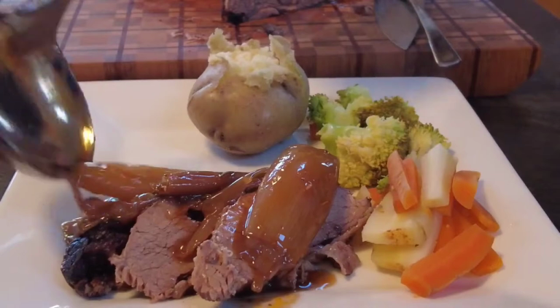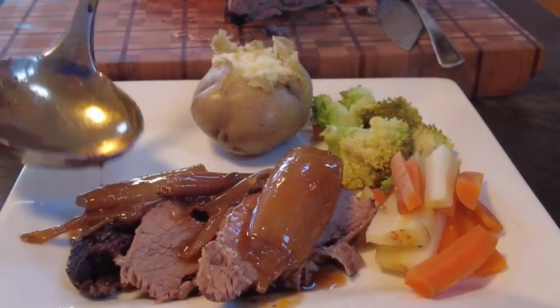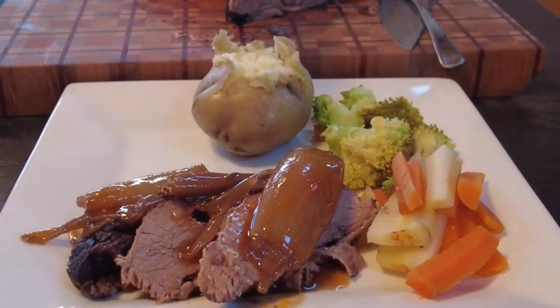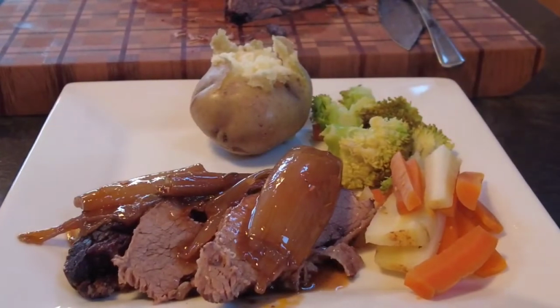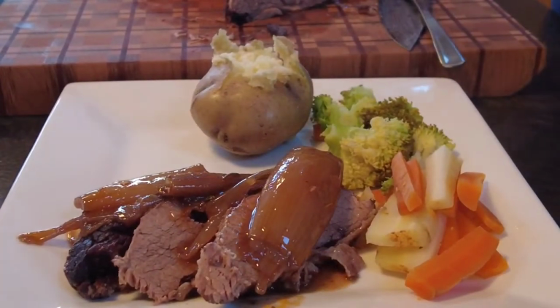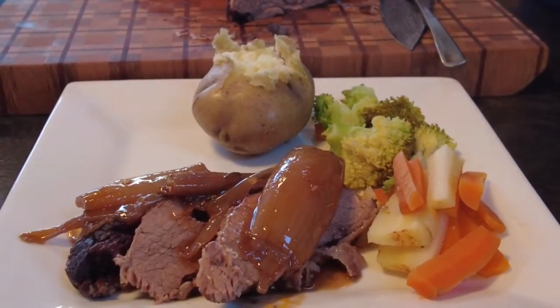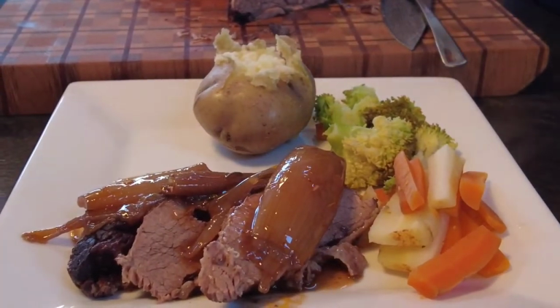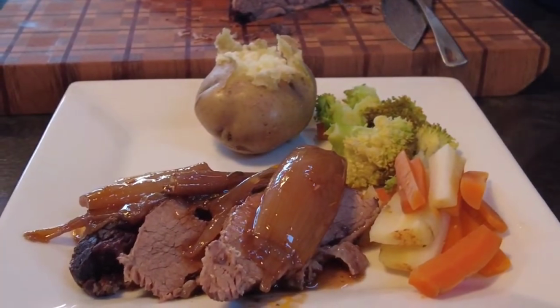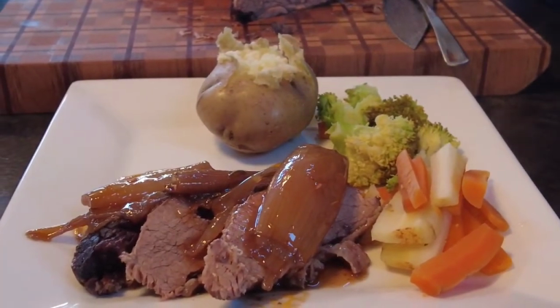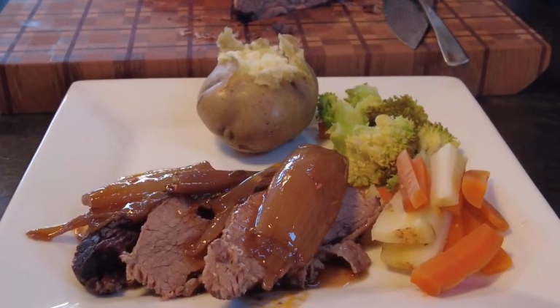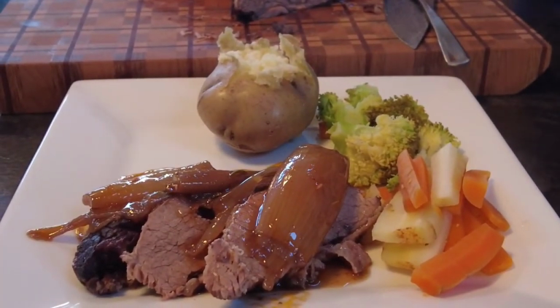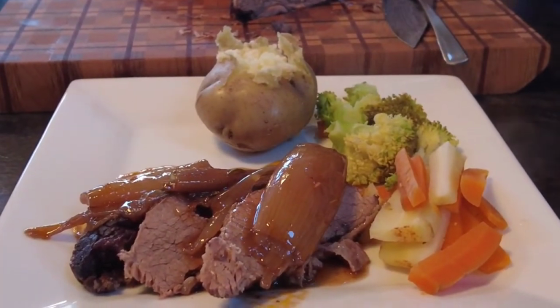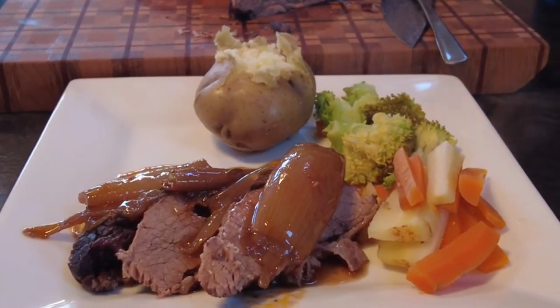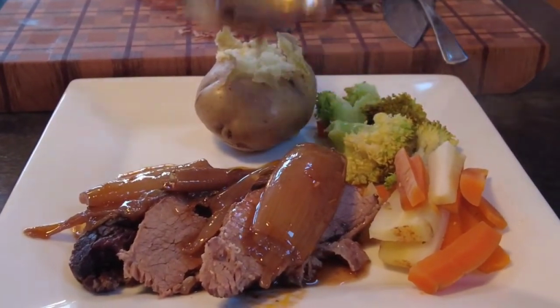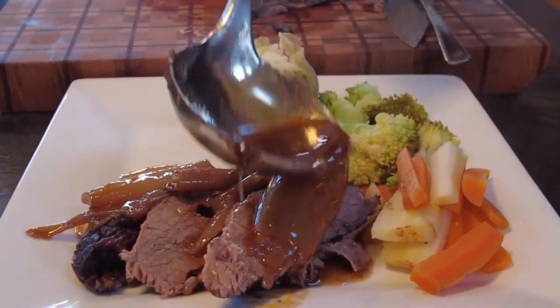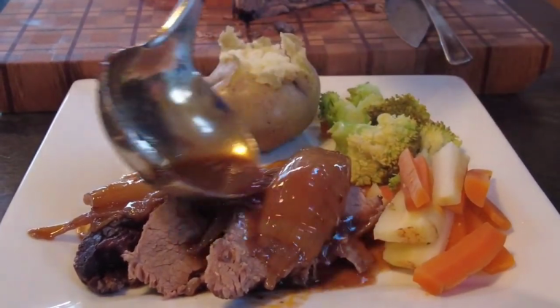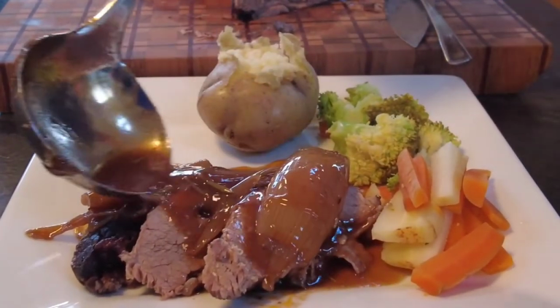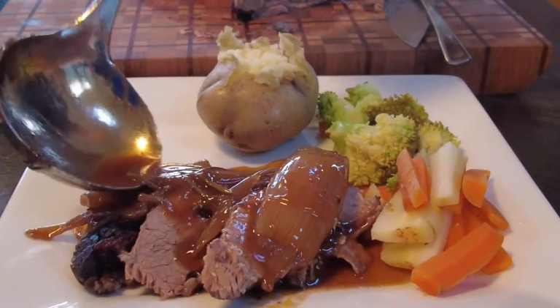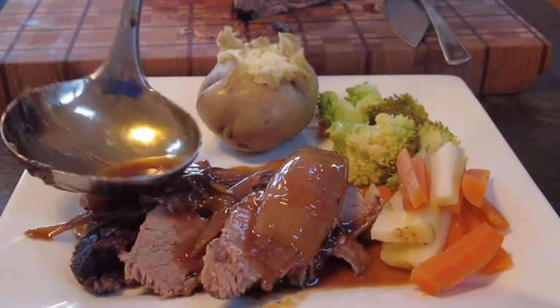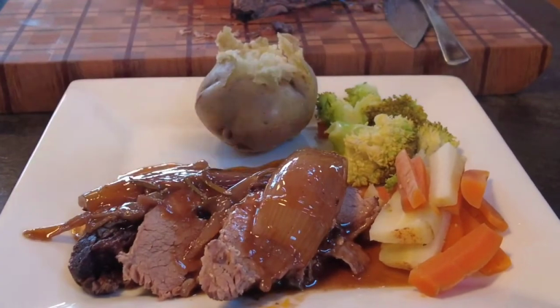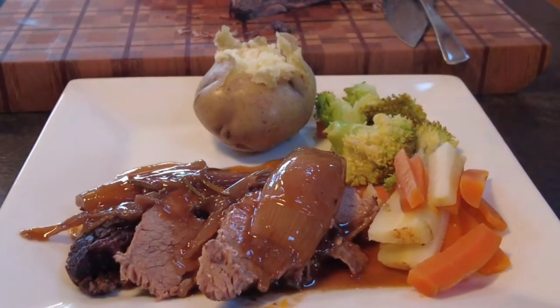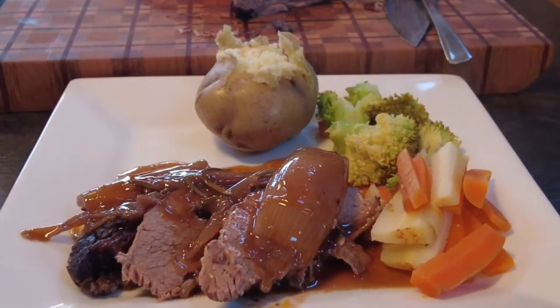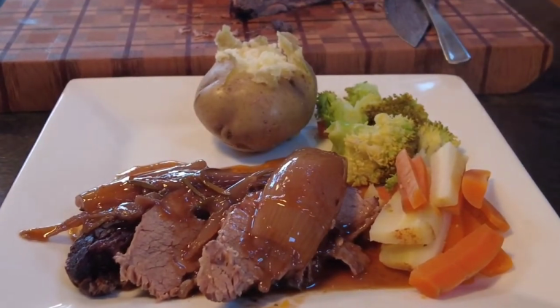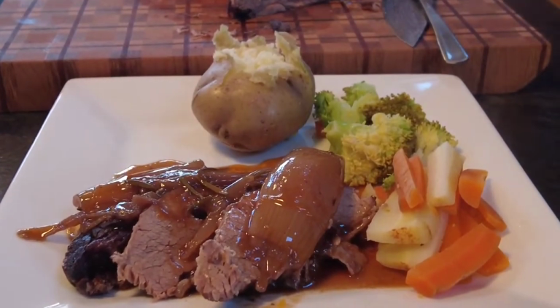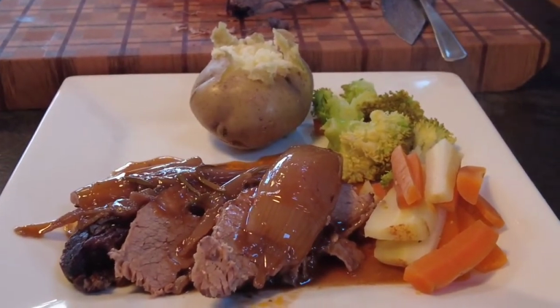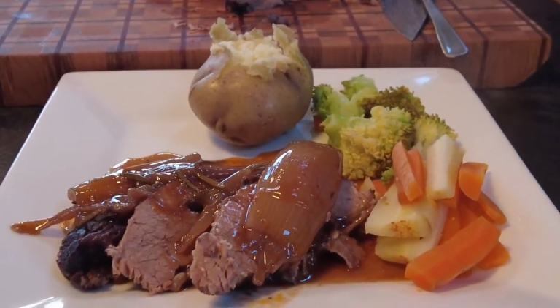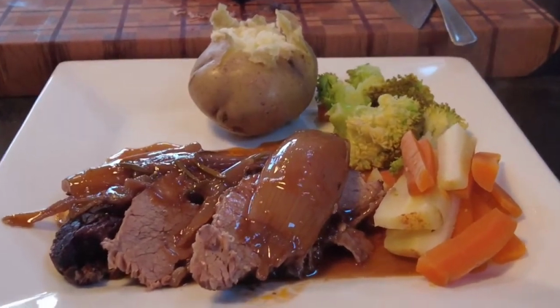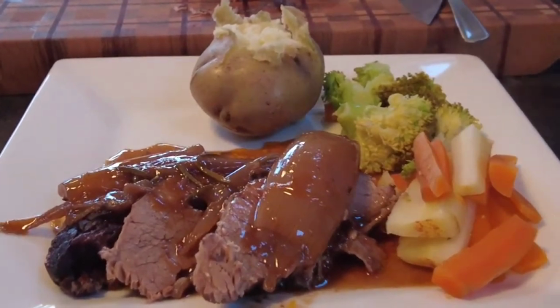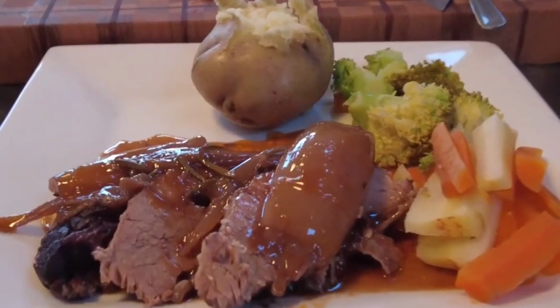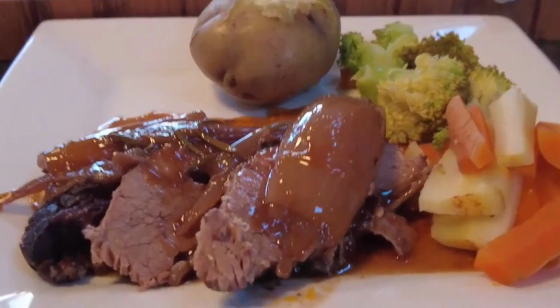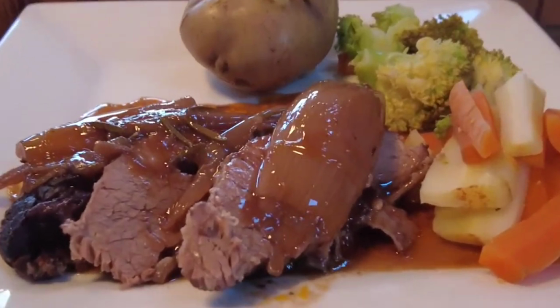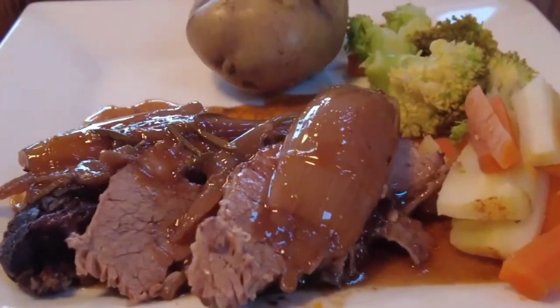Hi guys, welcome to Marsh Home Kitchen, where the family friendly recipes everyone can enjoy. Today's video is for a long and slow pot roast, so sit back, relax and enjoy, and thanks for watching.